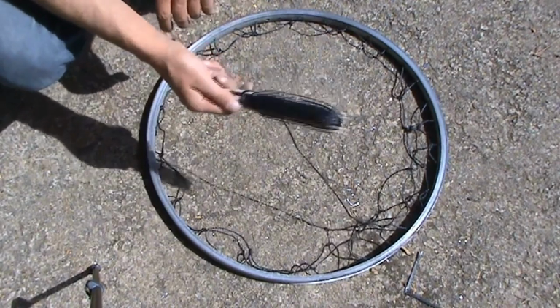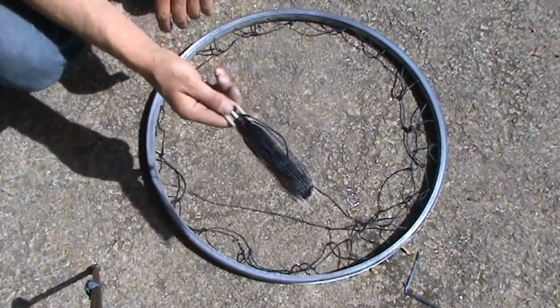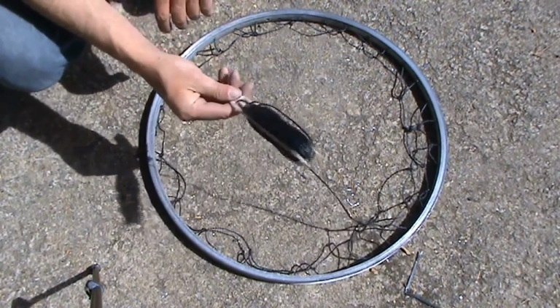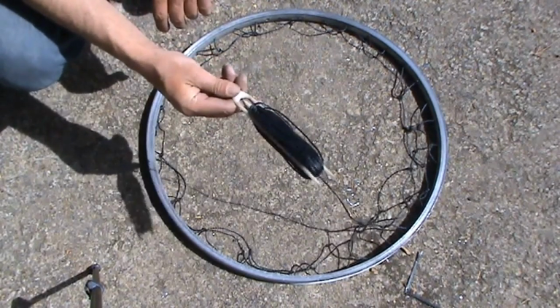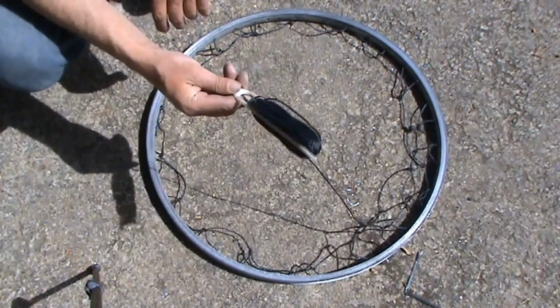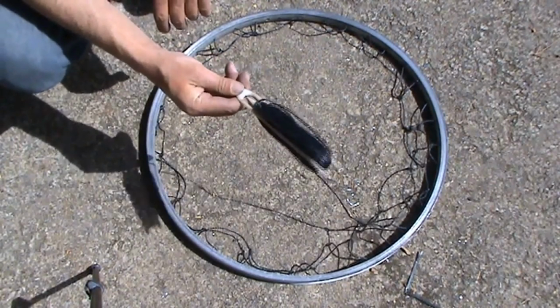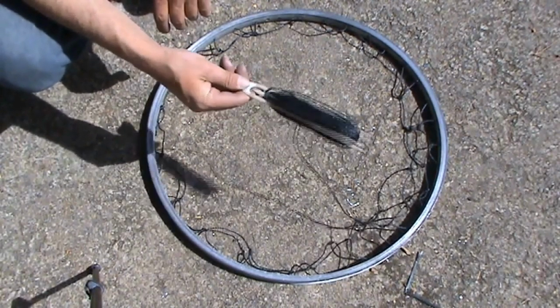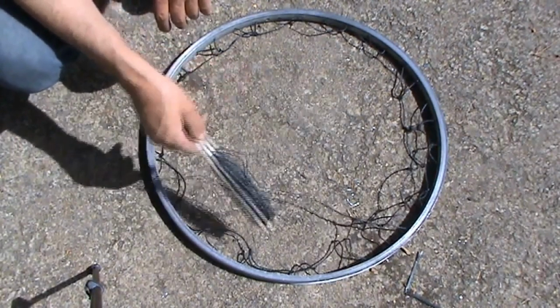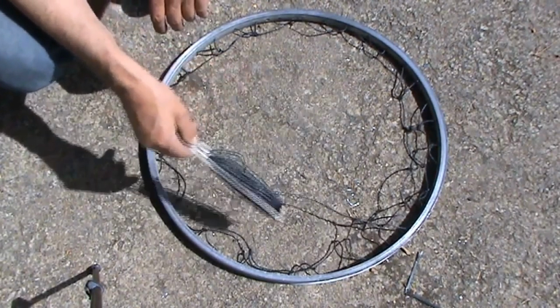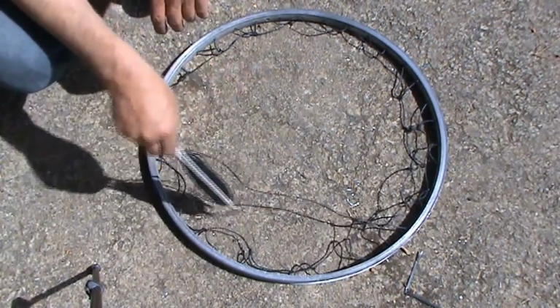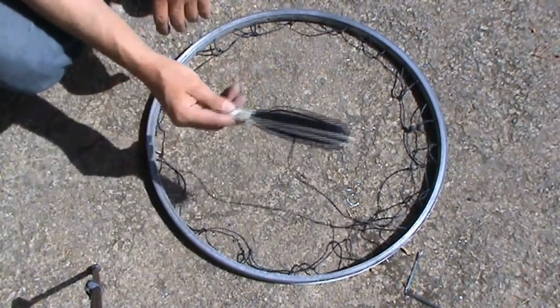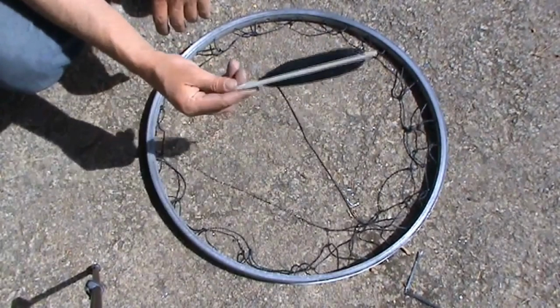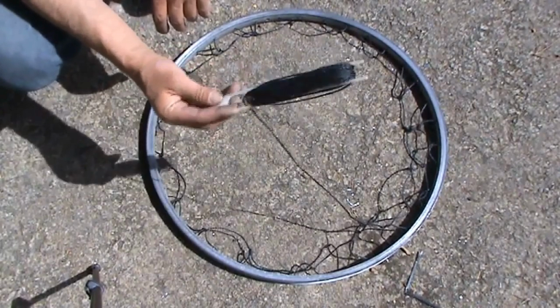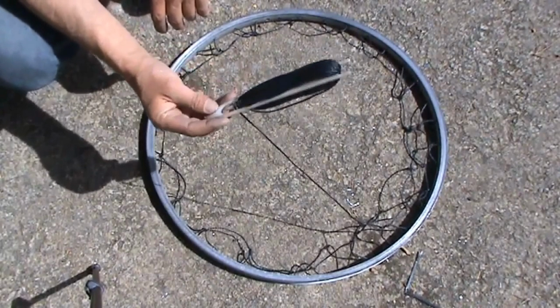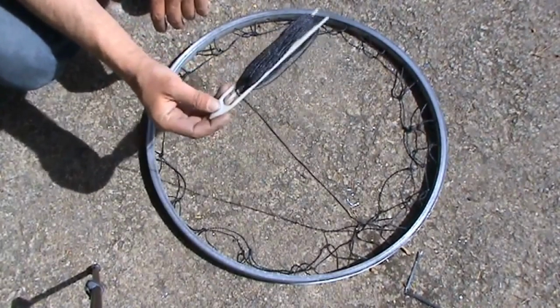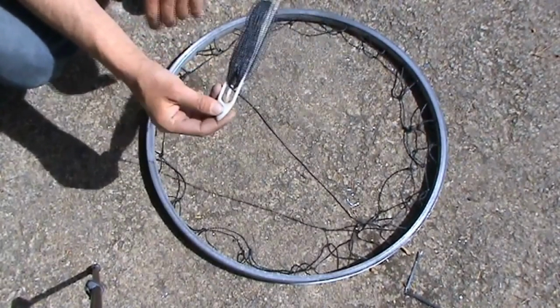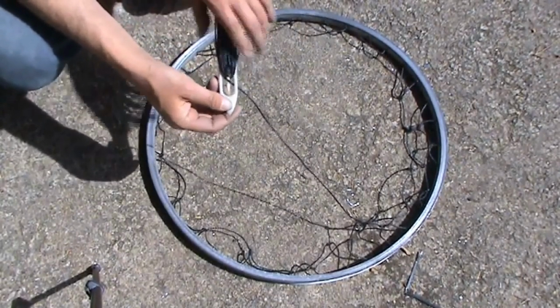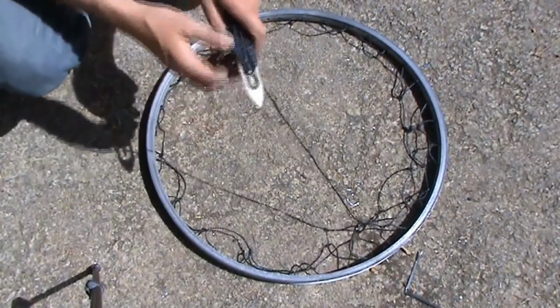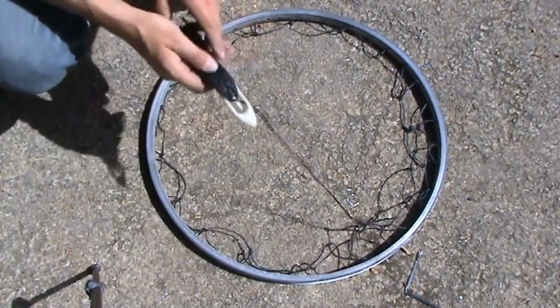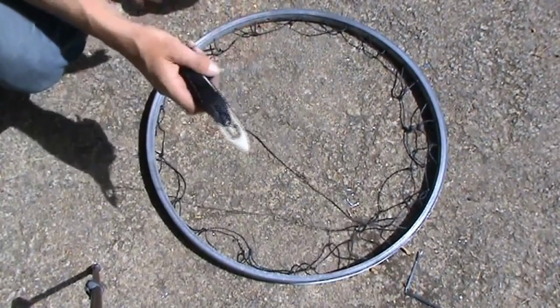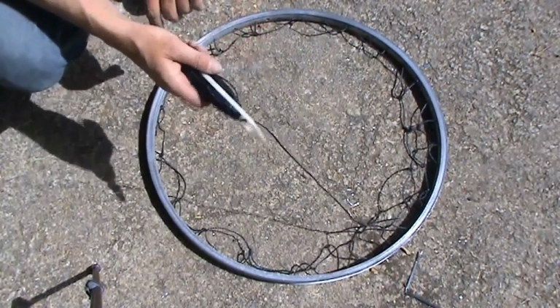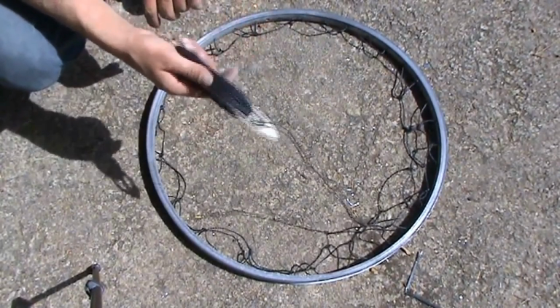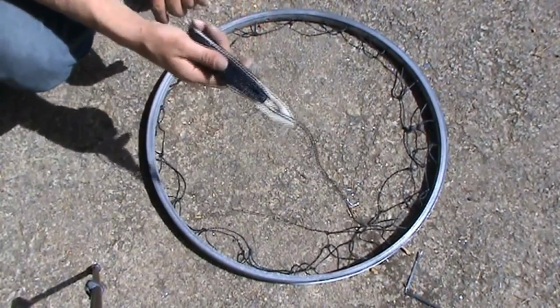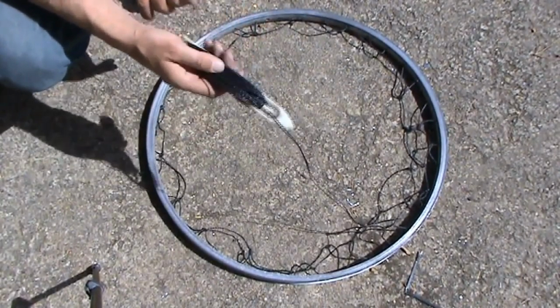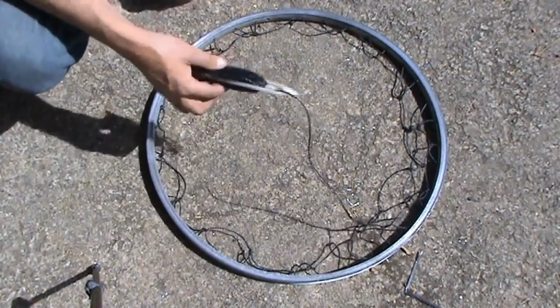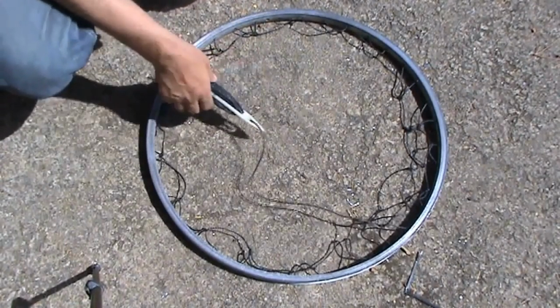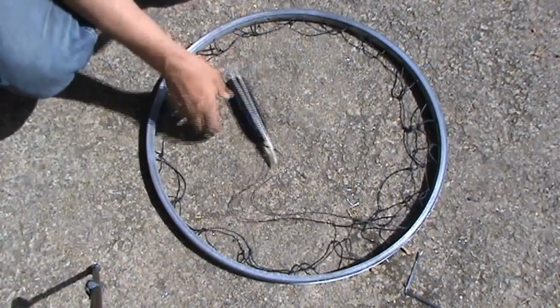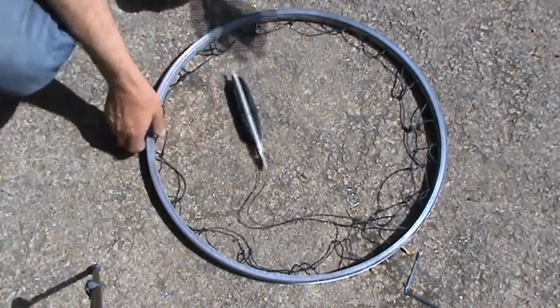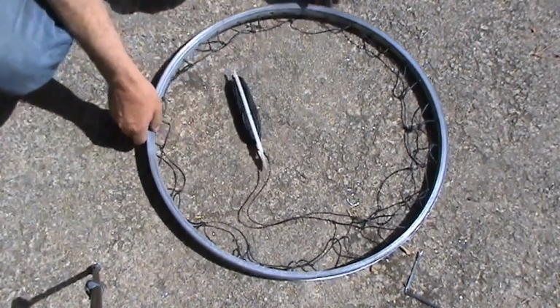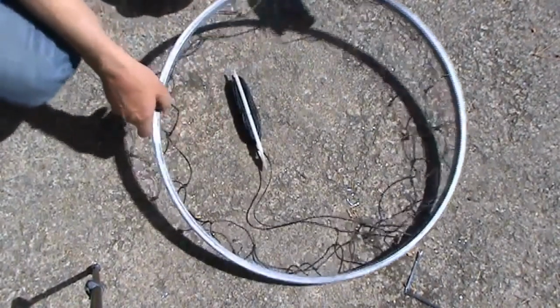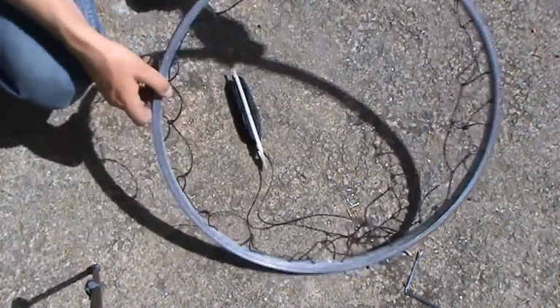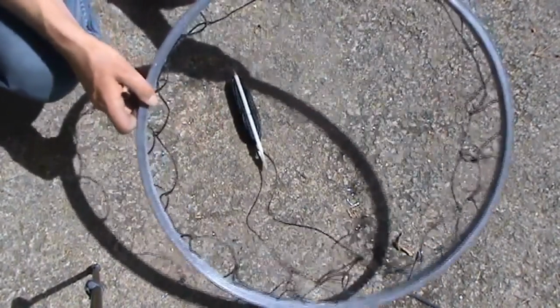As you can see, this is just a netting needle — but you don't need one. You can use a bit of wood, or just a bit of string and keep tying extra bits on each time, or thread it through if you want to work with a long piece of string. It's entirely up to you.